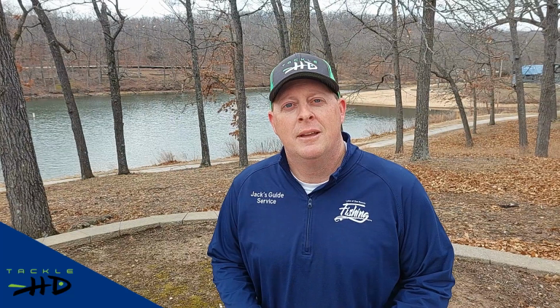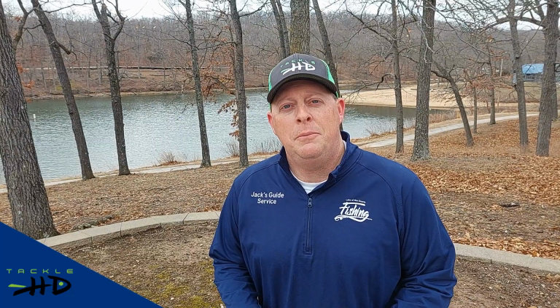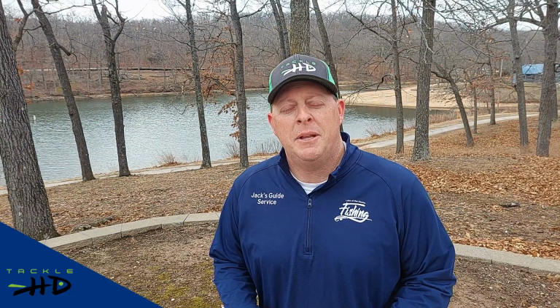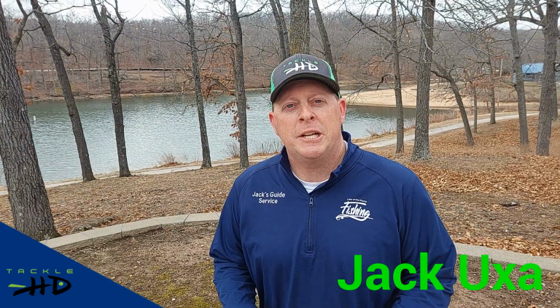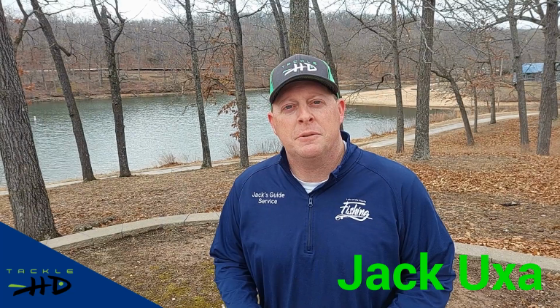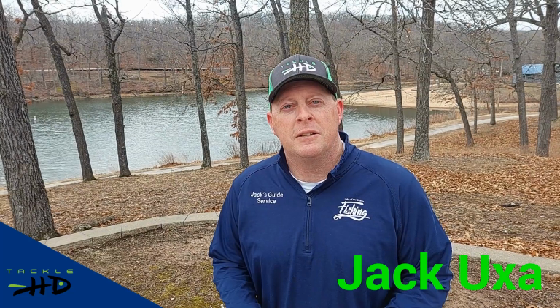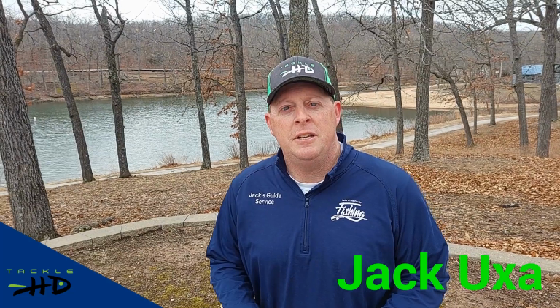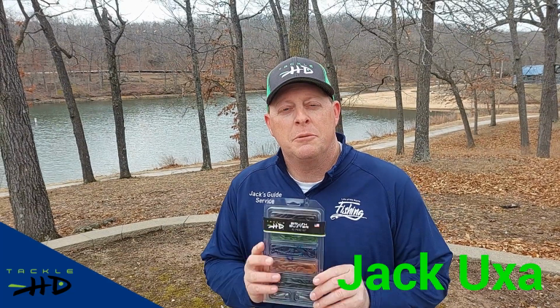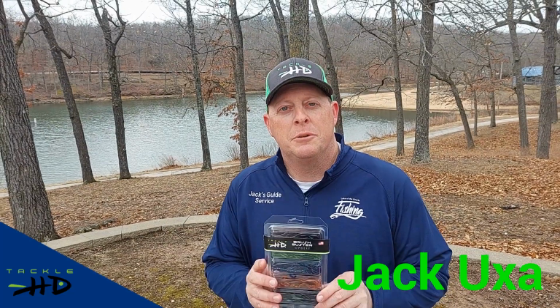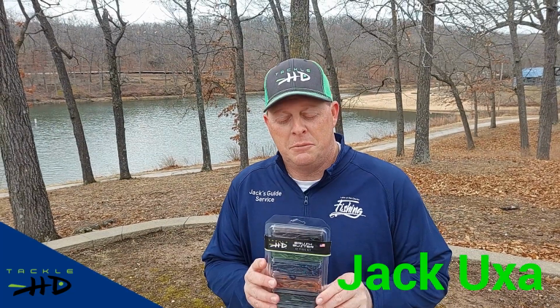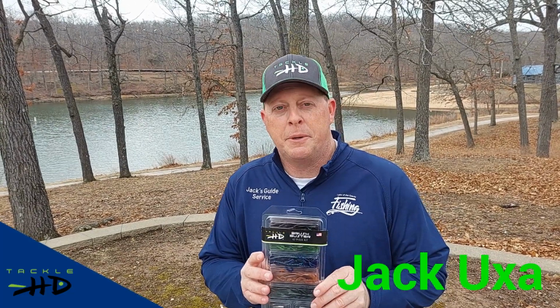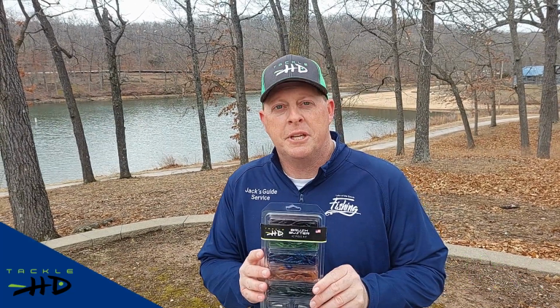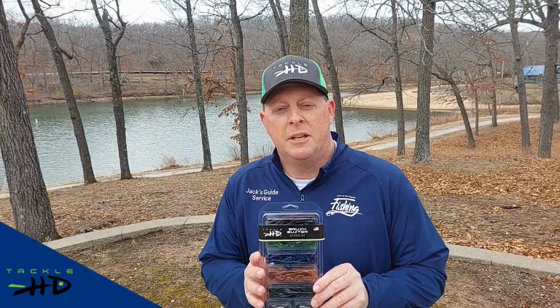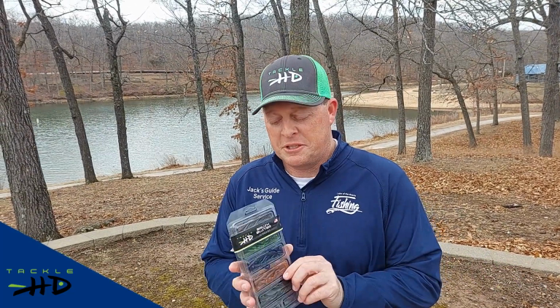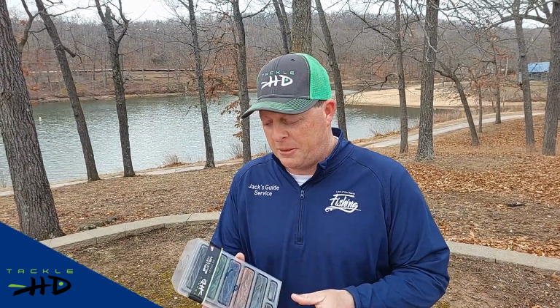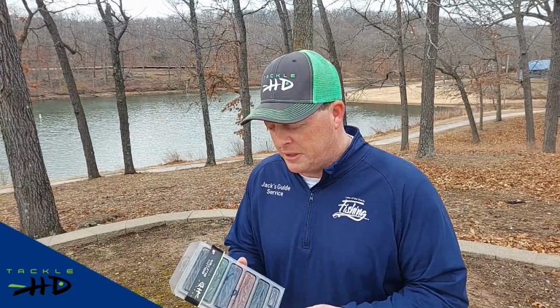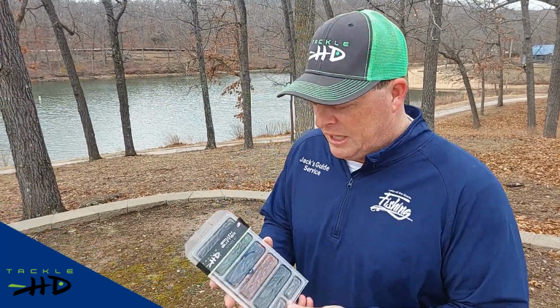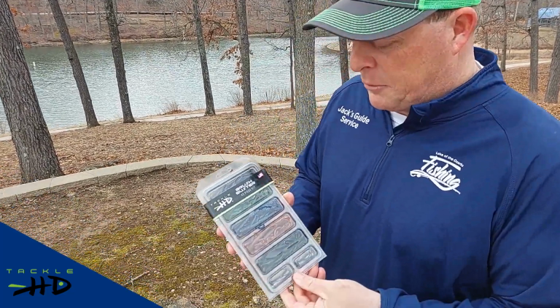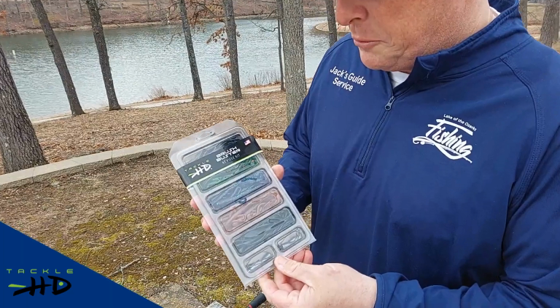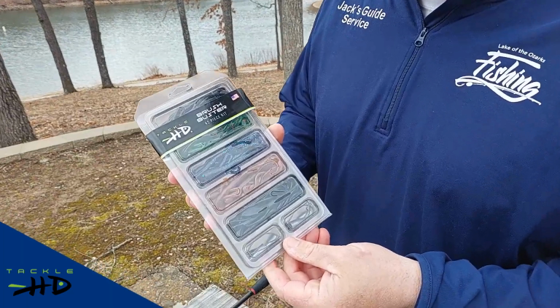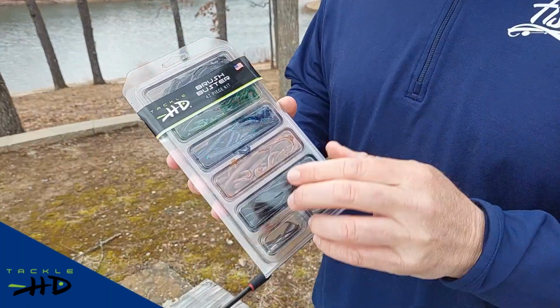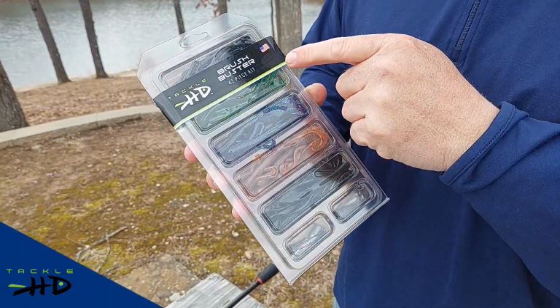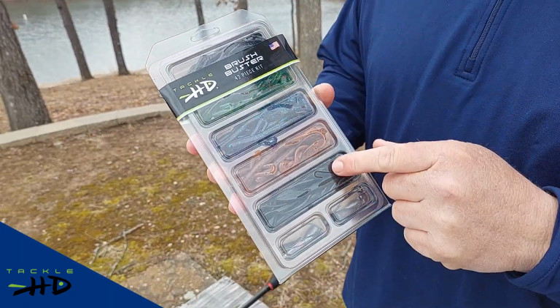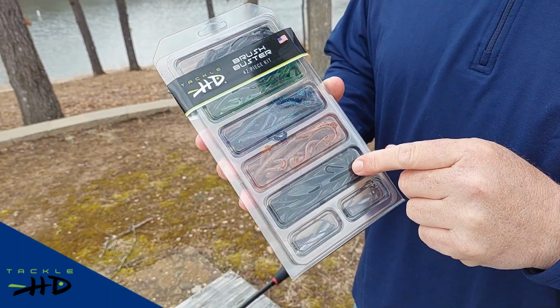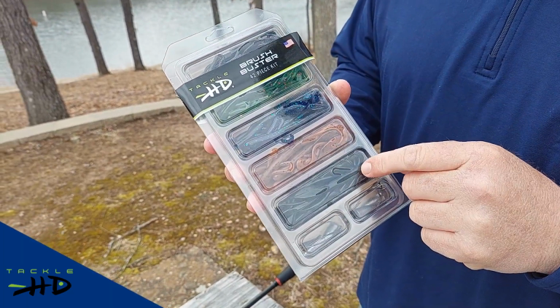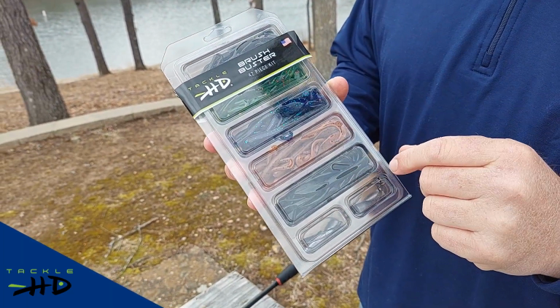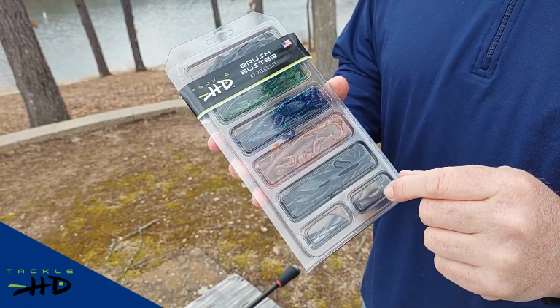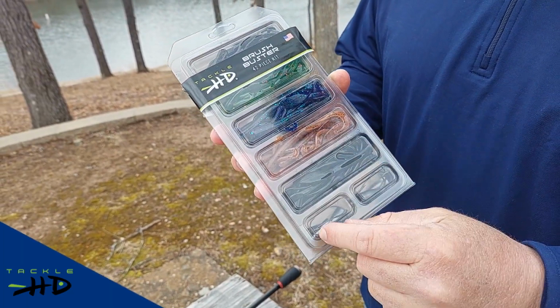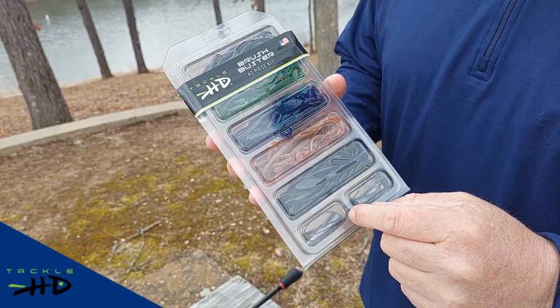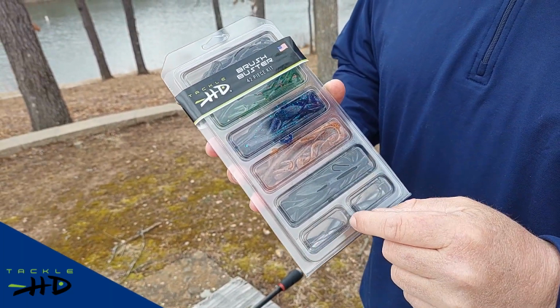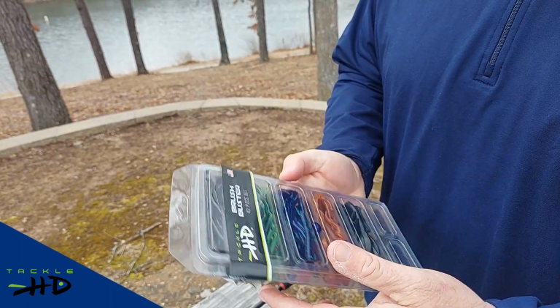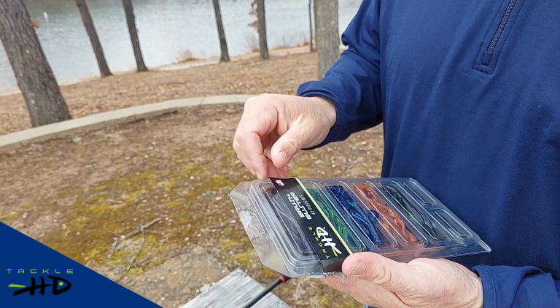Hello, my name is Jack Uxlund with TackleHD and I'm going to be showing you the Brush Buster kit that we just came out with. It's a 42-piece kit with various colors and we've got some weights and hooks in here.